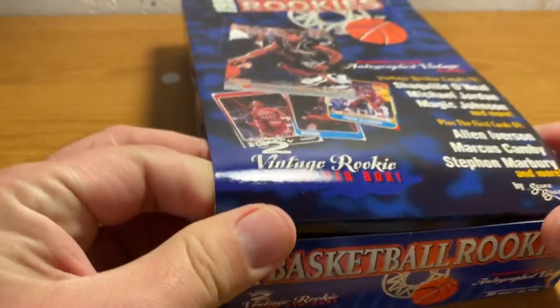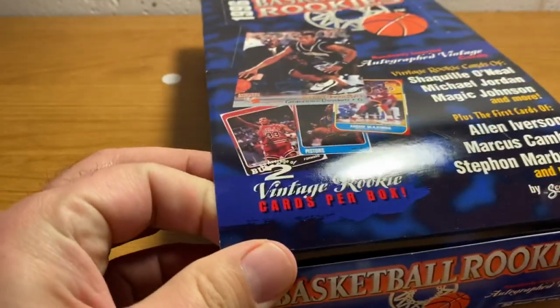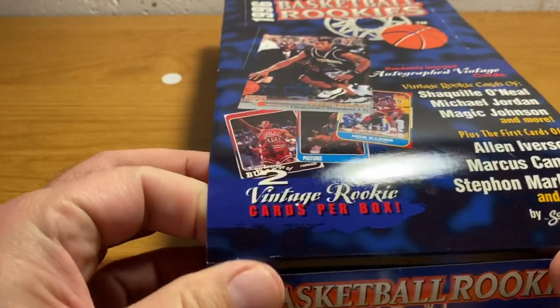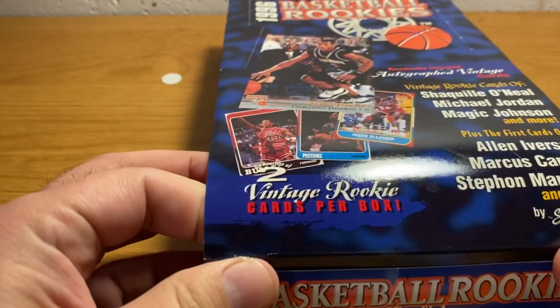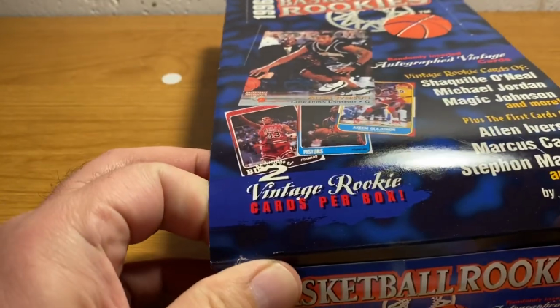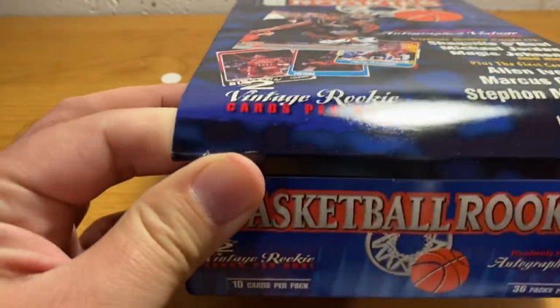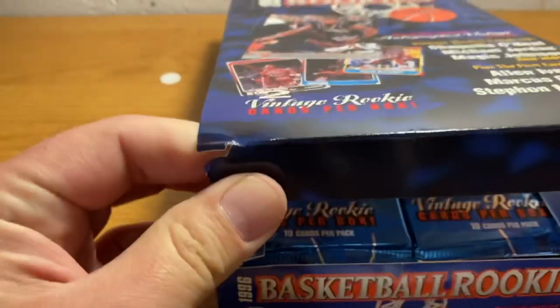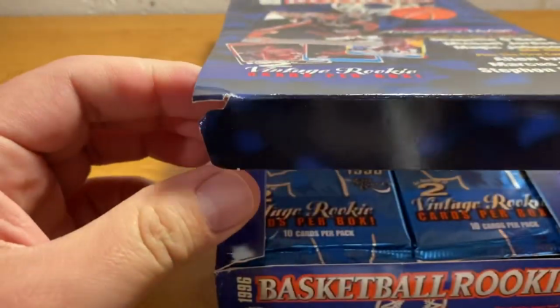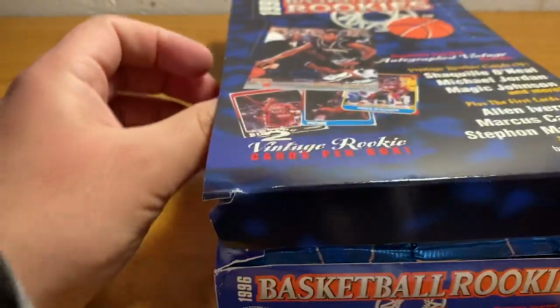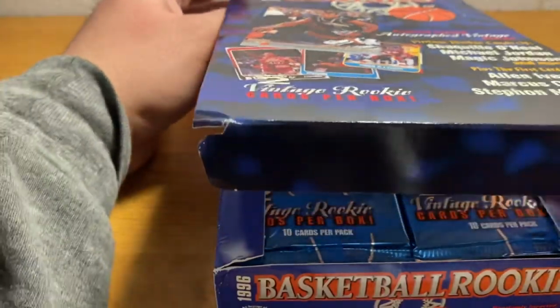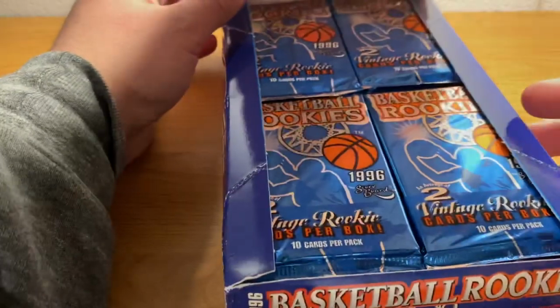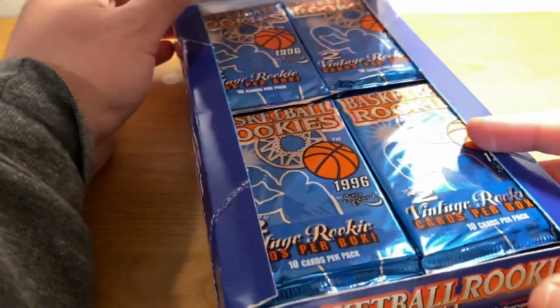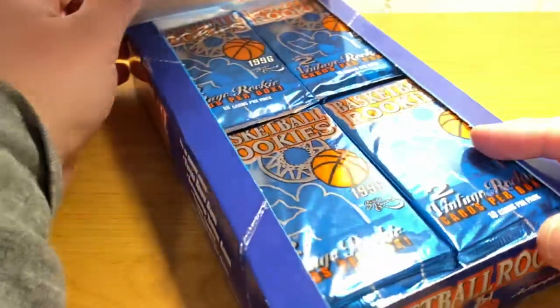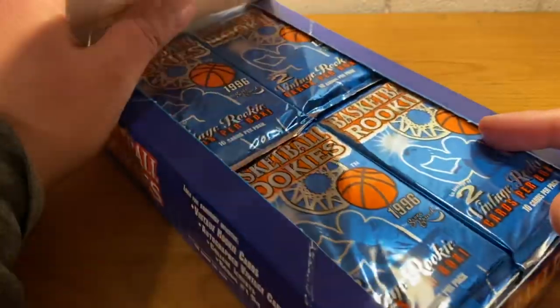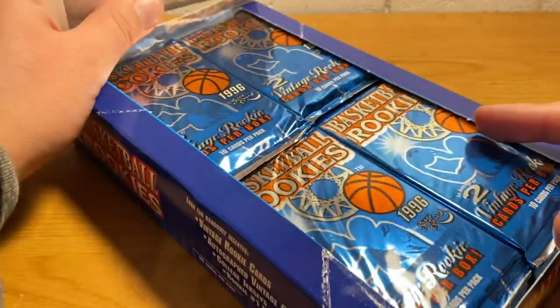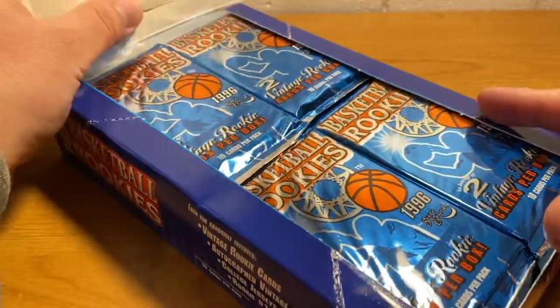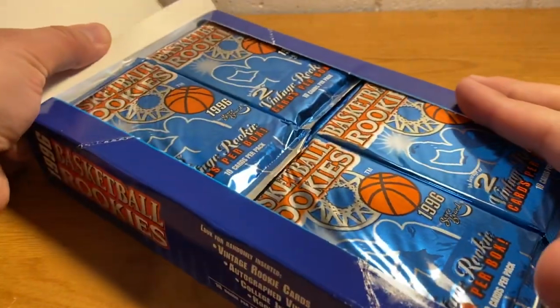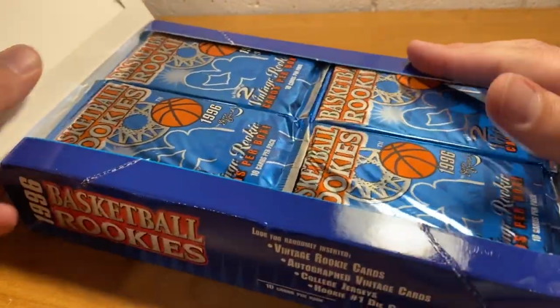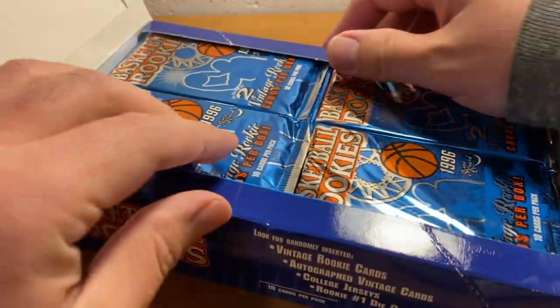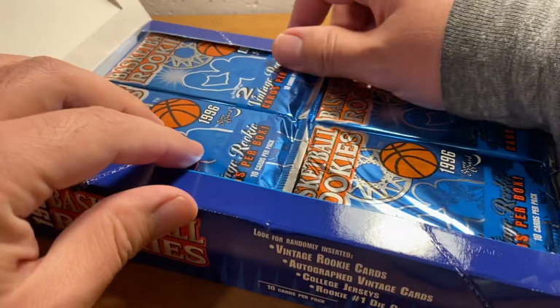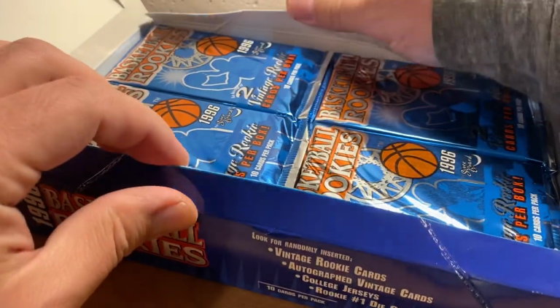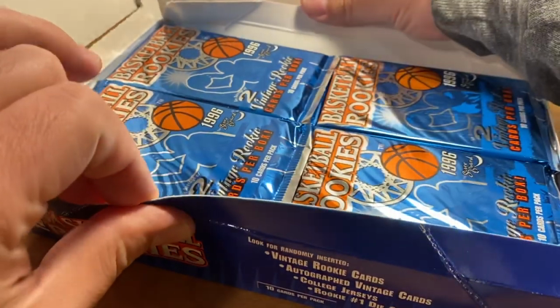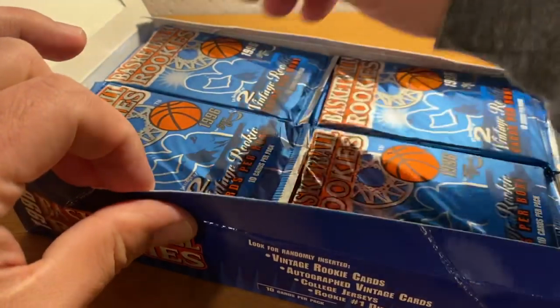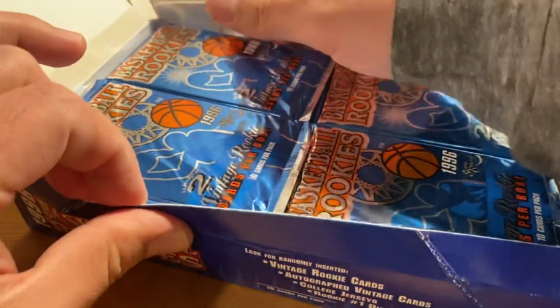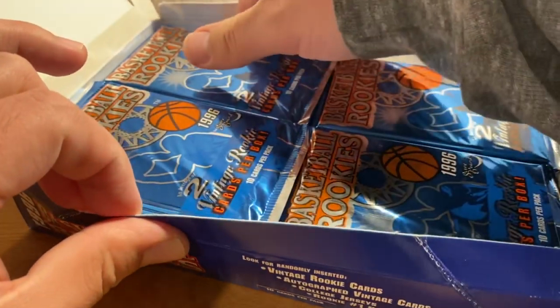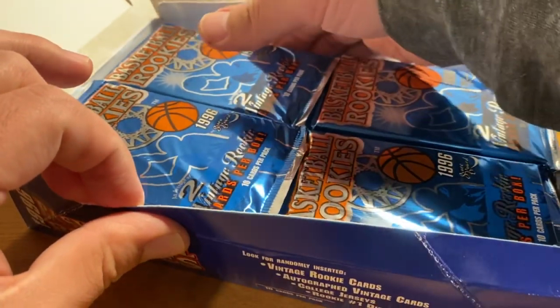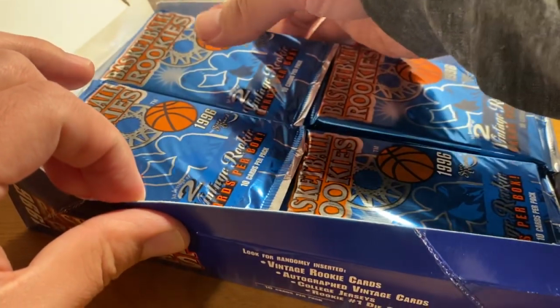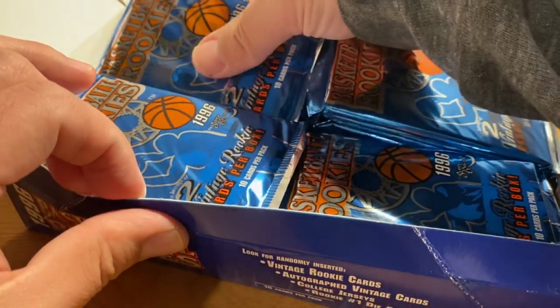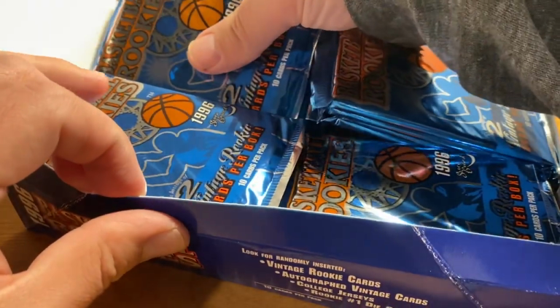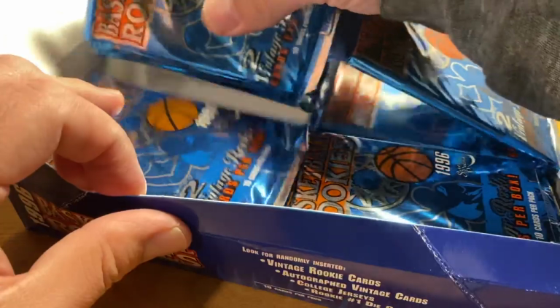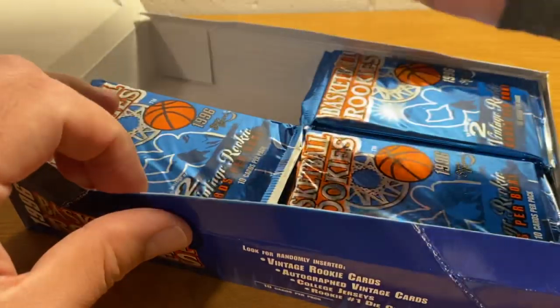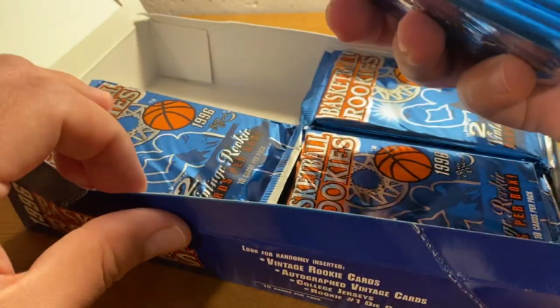As everybody gets ready for the documentary on Michael Jordan — The Last Dance — coming up. I believe the first episode is on April 19th.